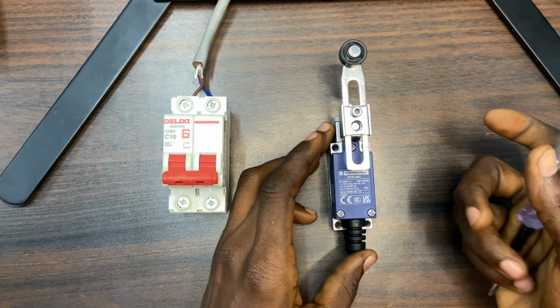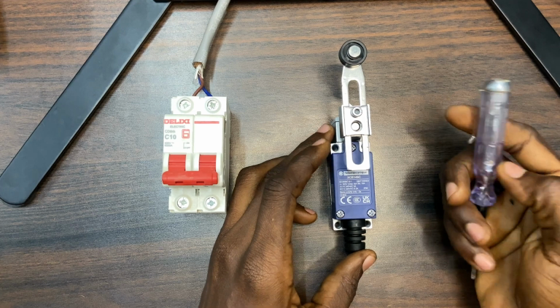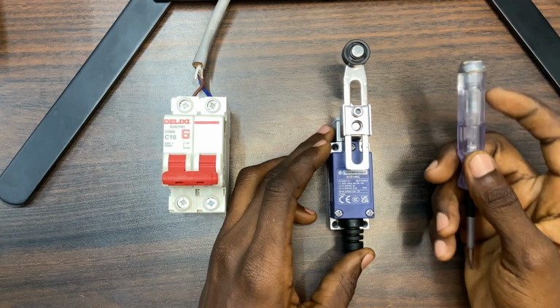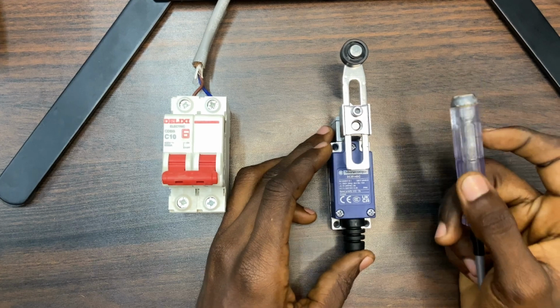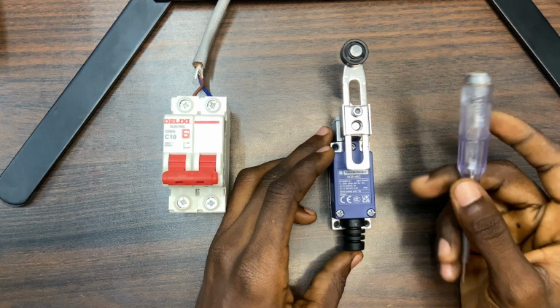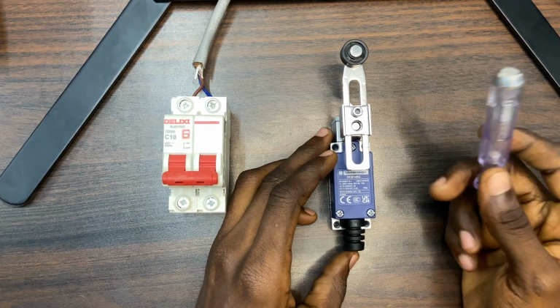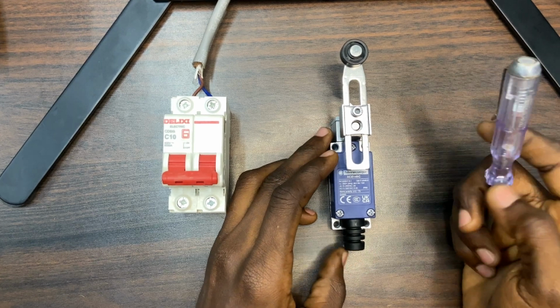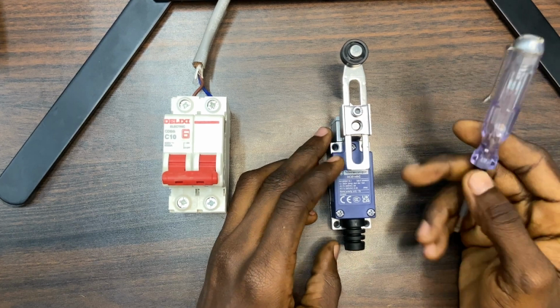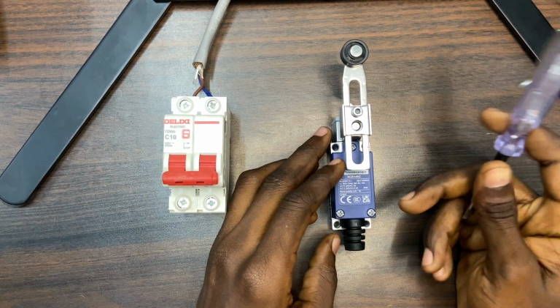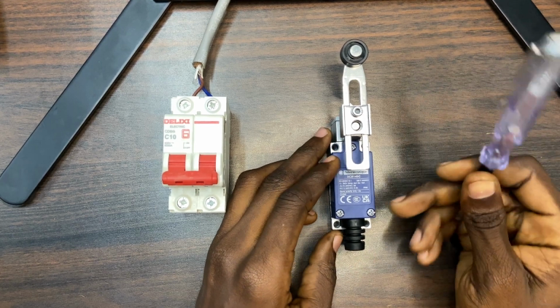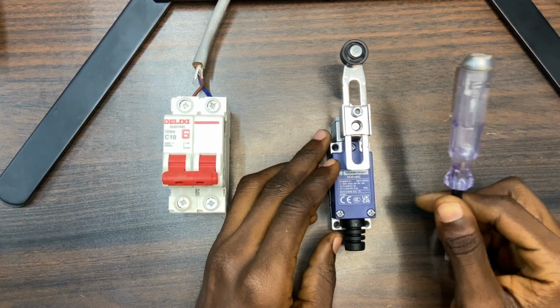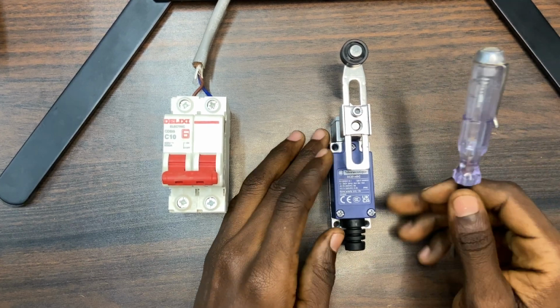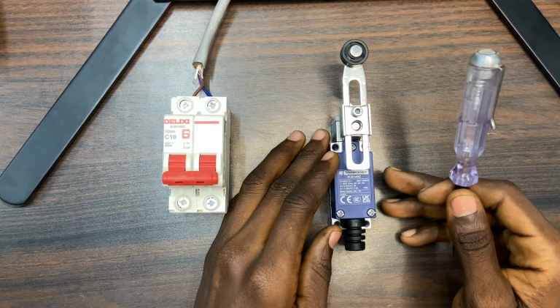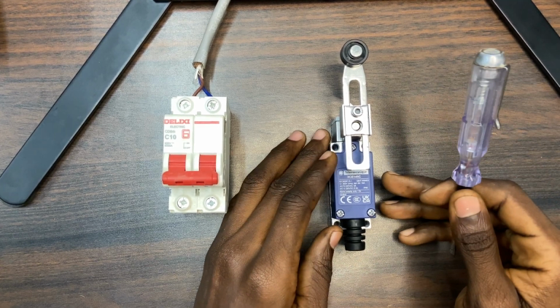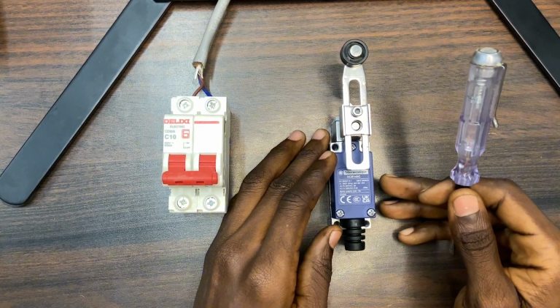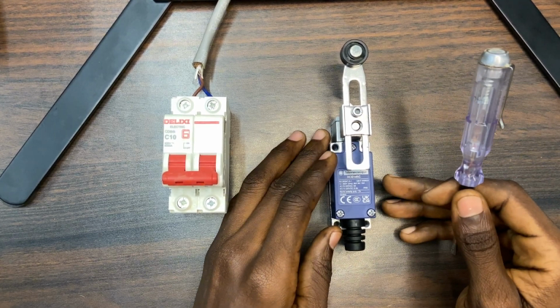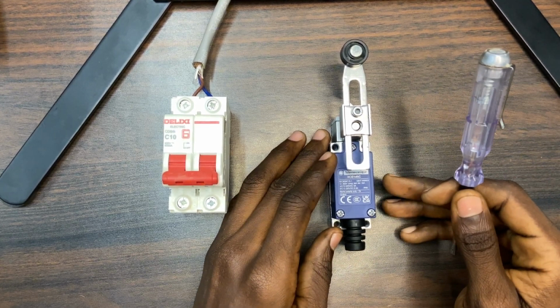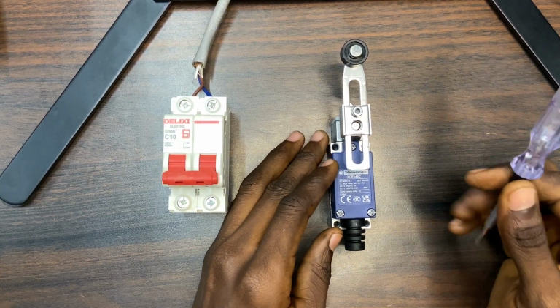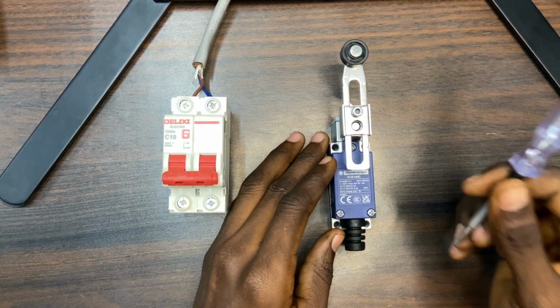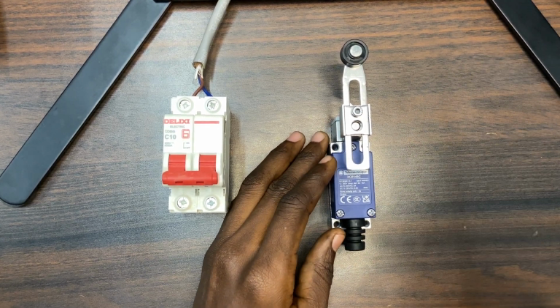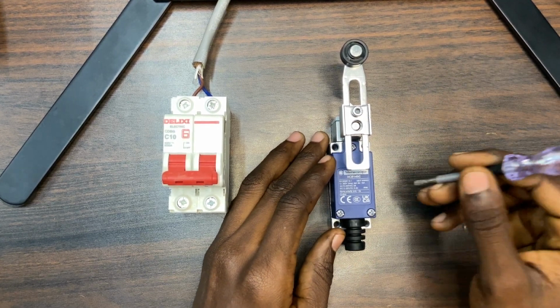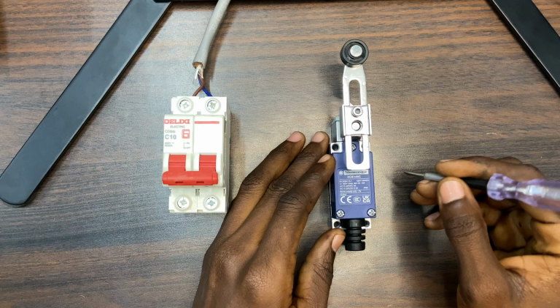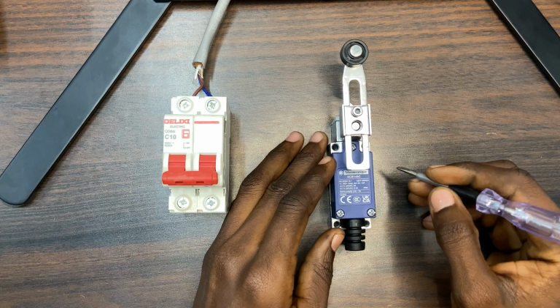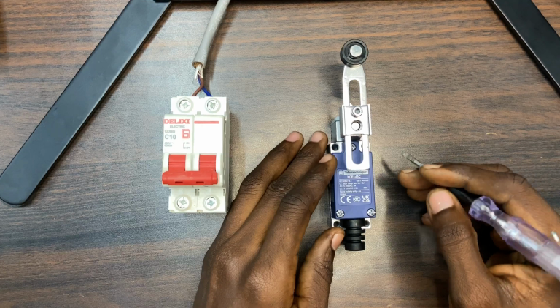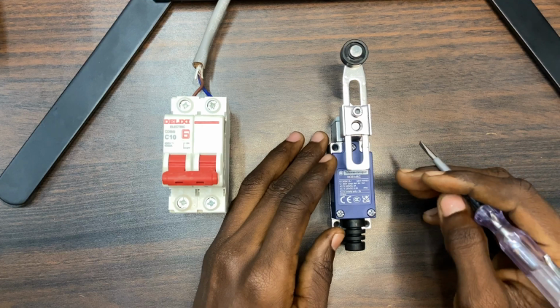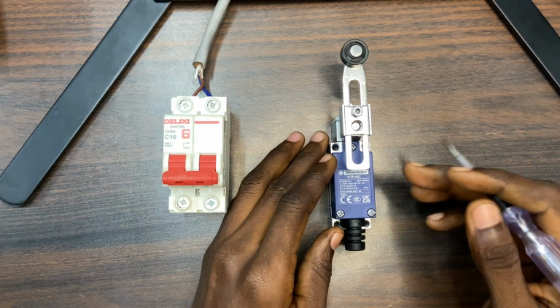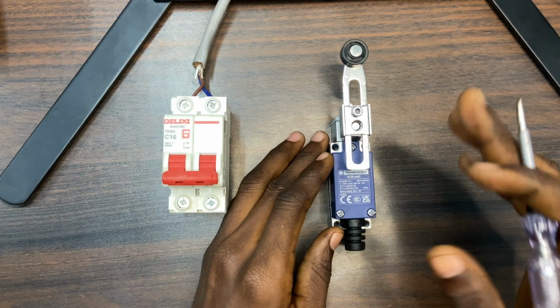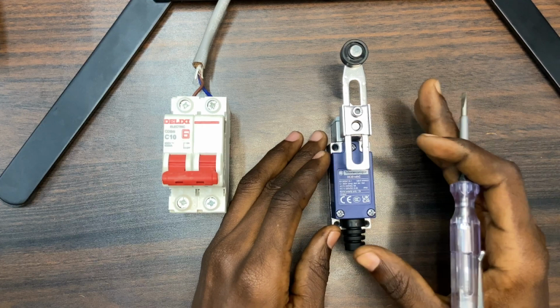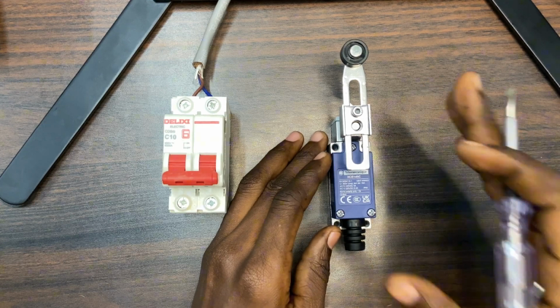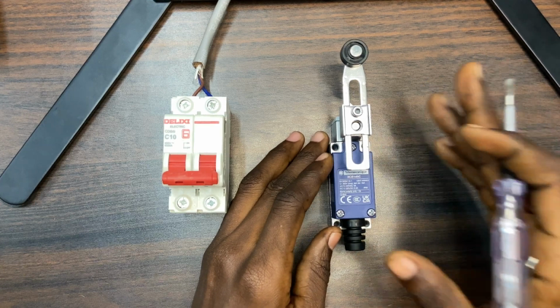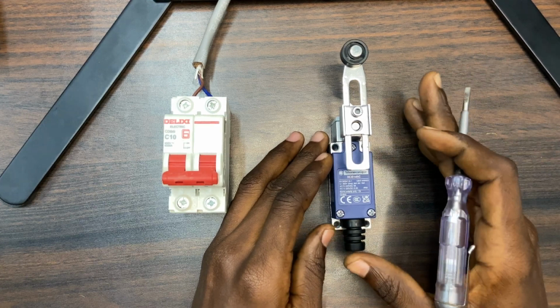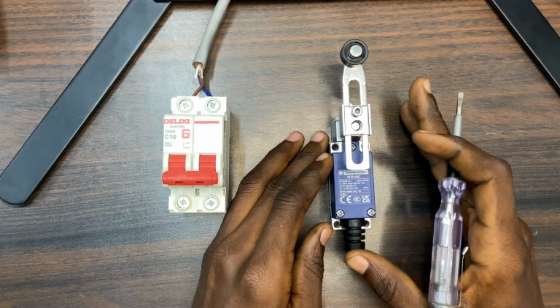Hello guys, welcome back to this channel. In this video I'm going to talk about a limit switch and also how to use it to control your load.